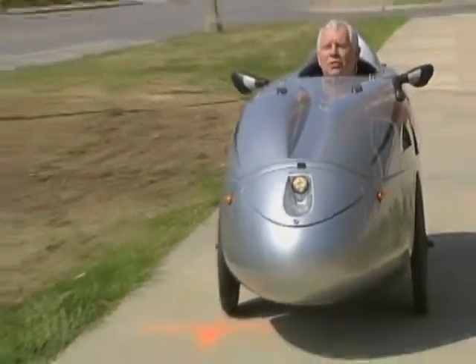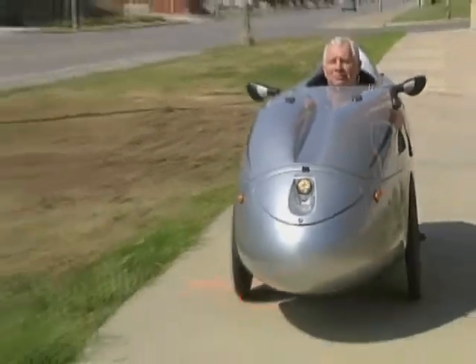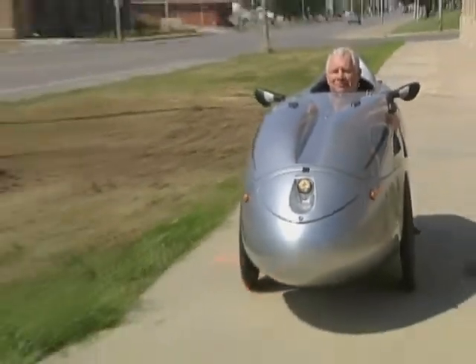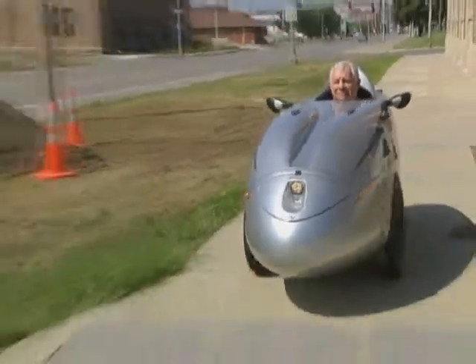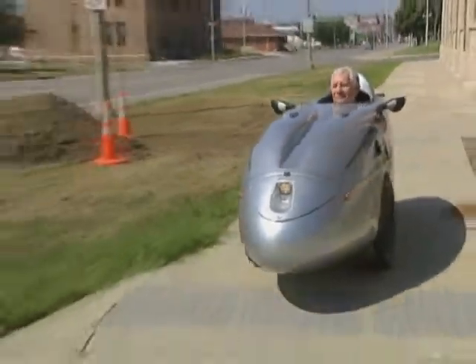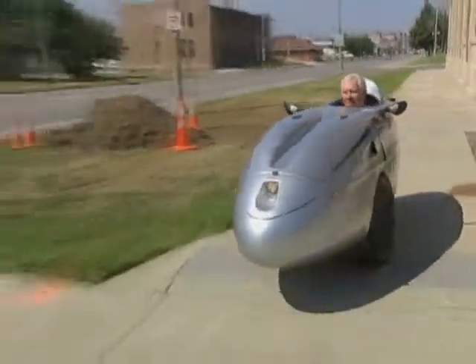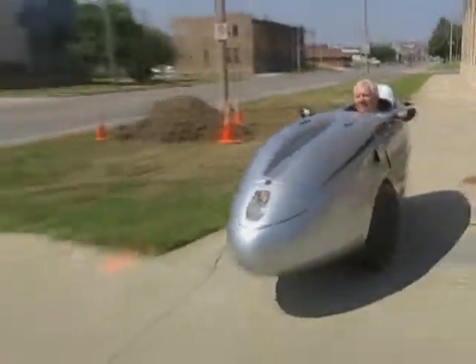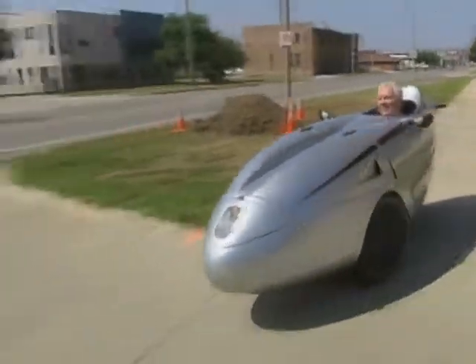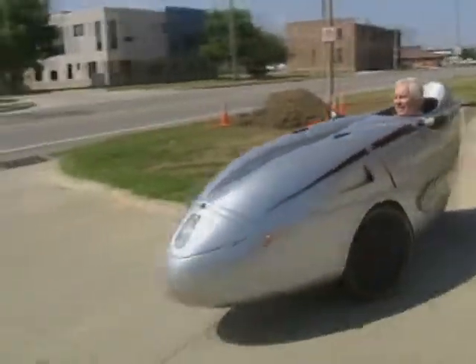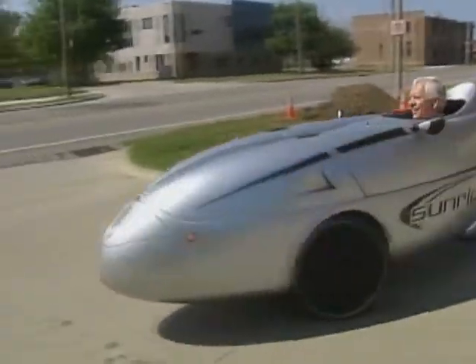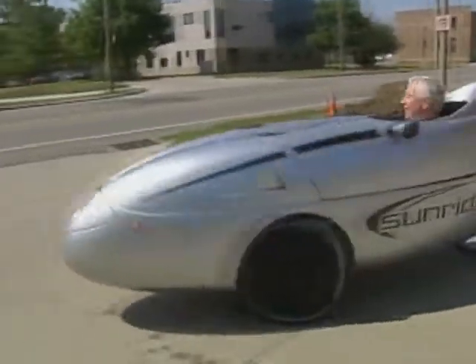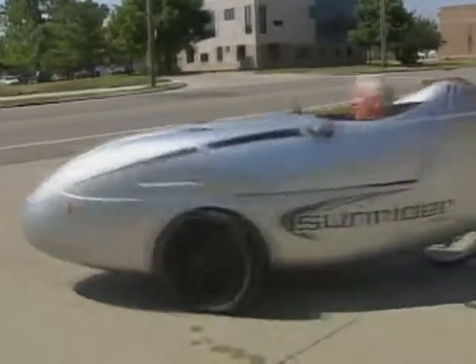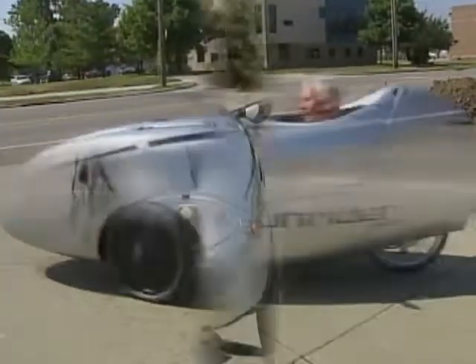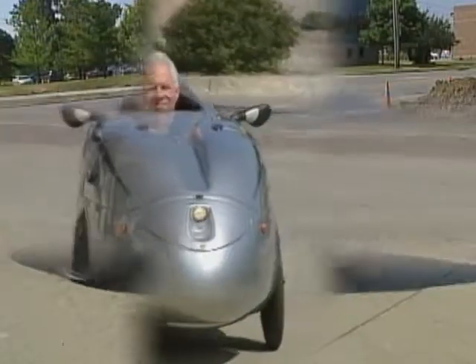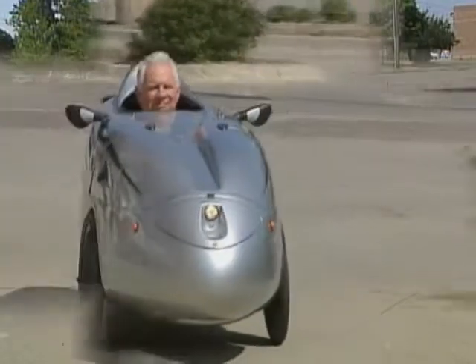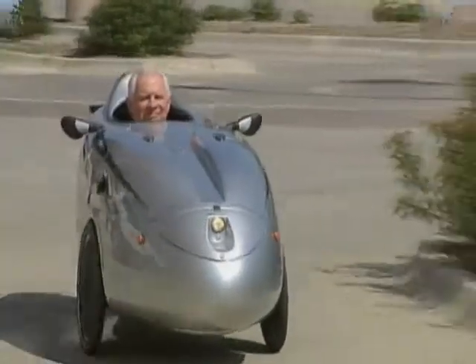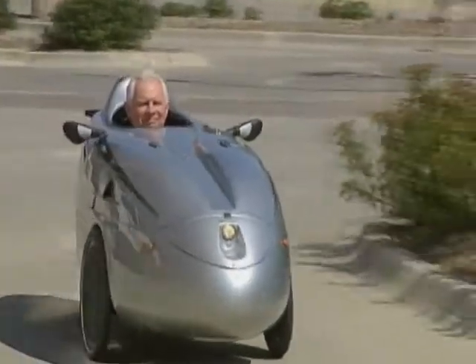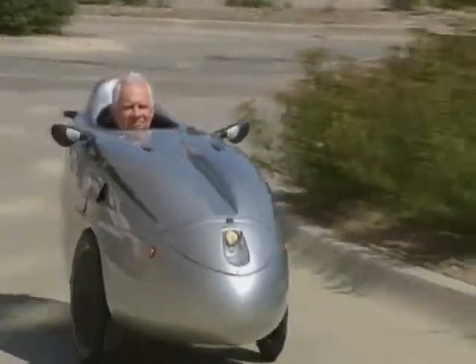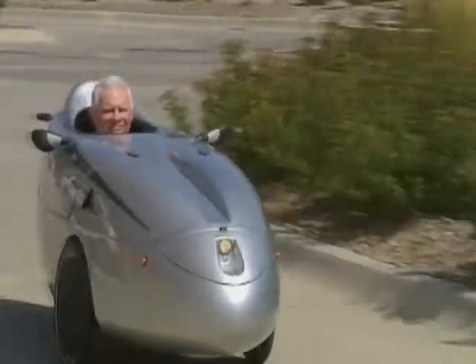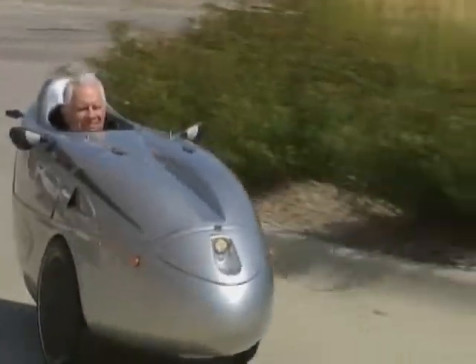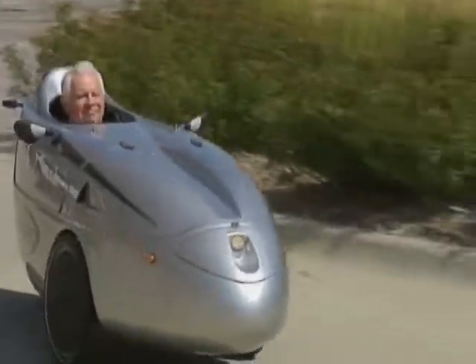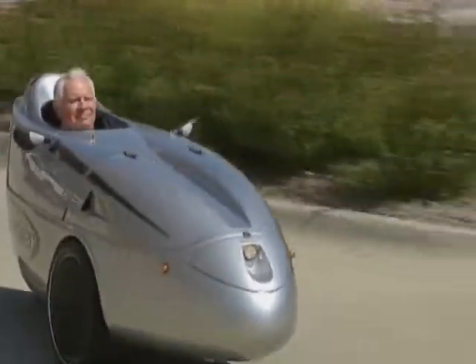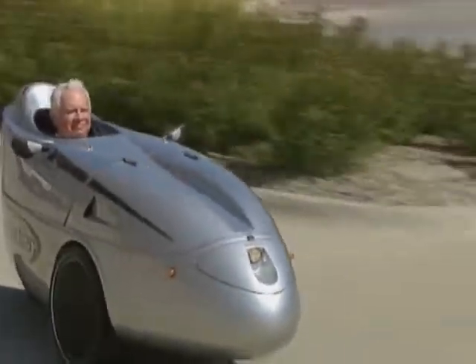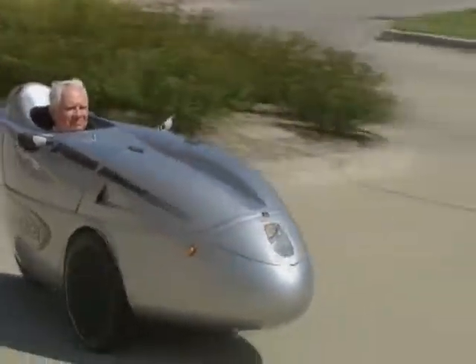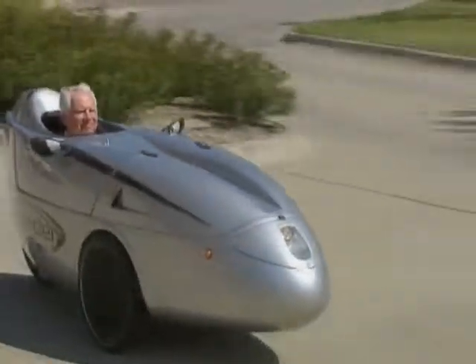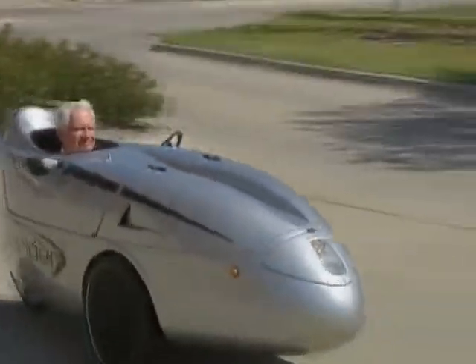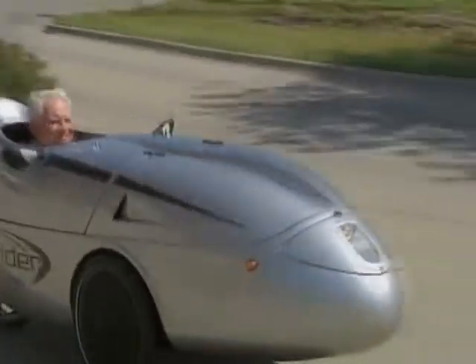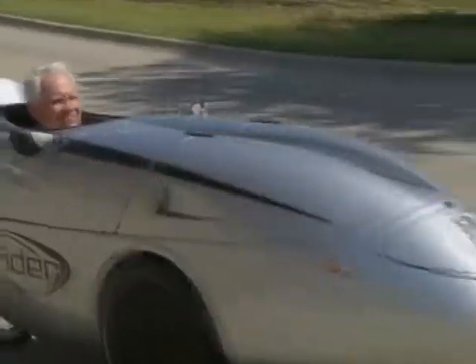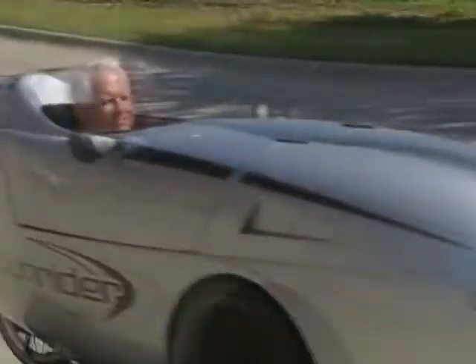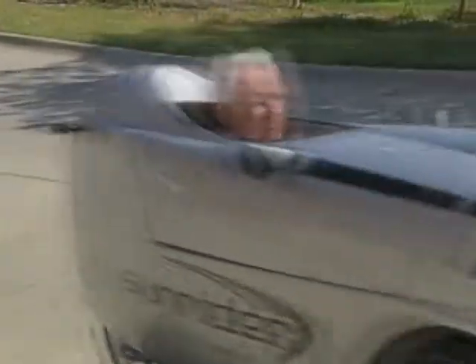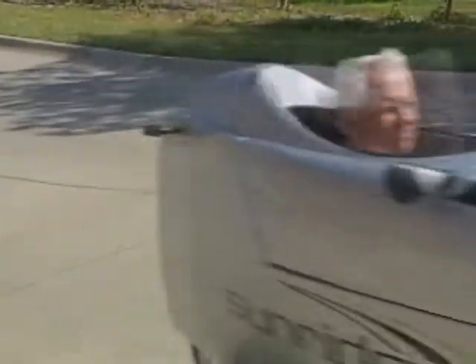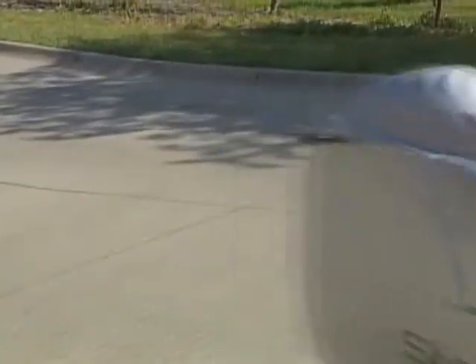It looks like a vehicle out of the Jetsons crossed with the Flintstones. It's very comfortable. I tell people it's like riding in your lawn chair.